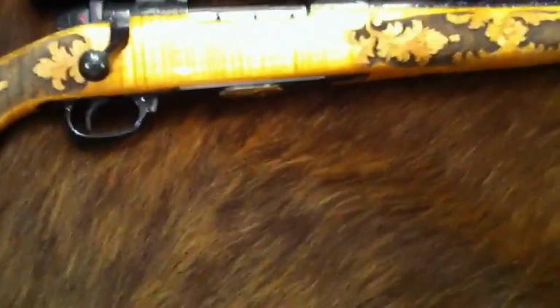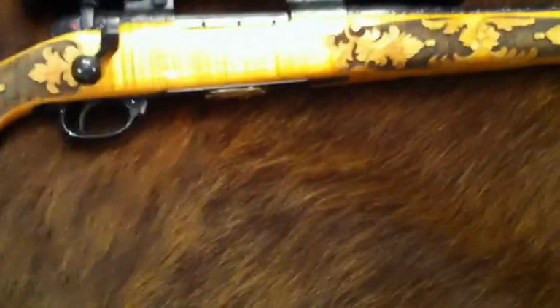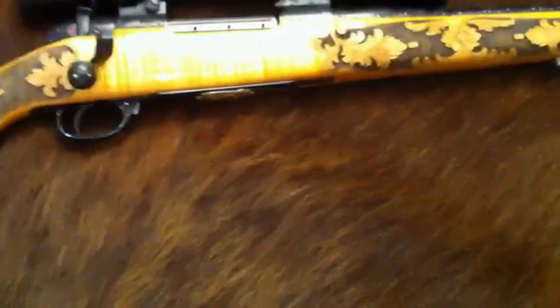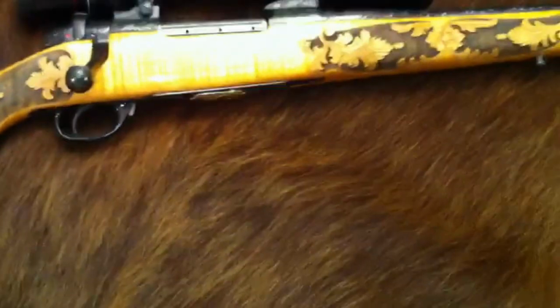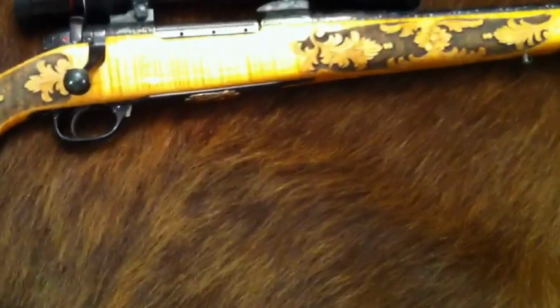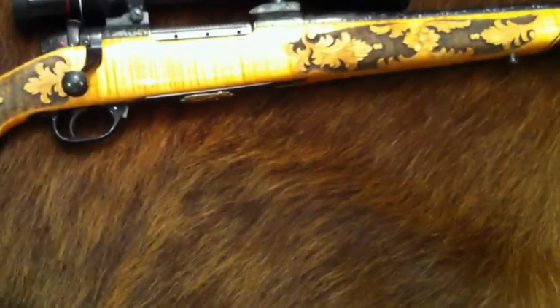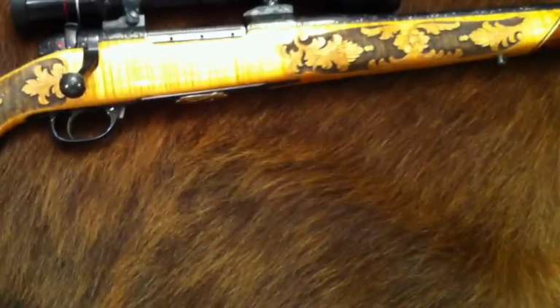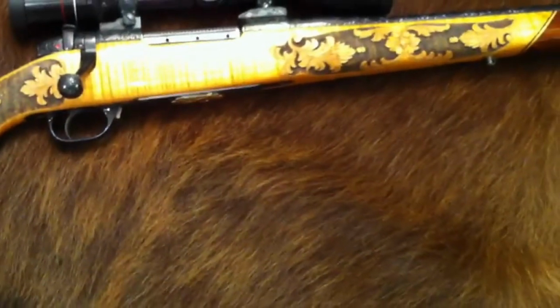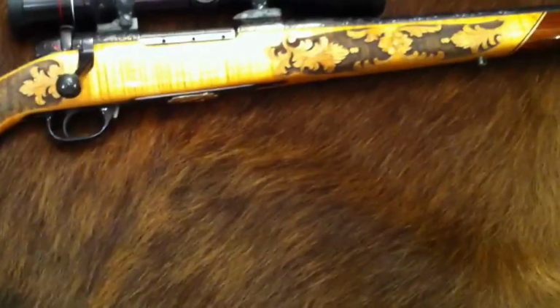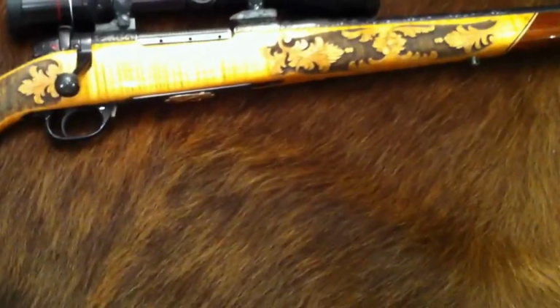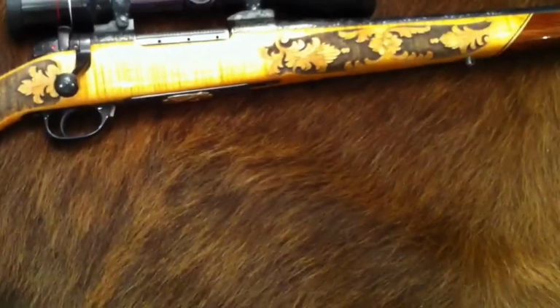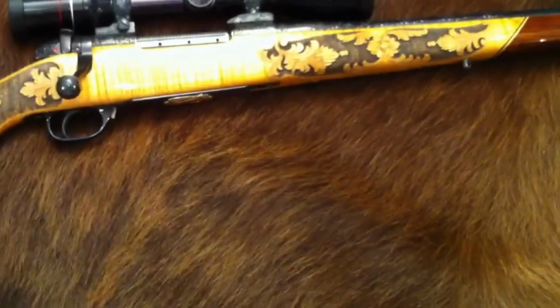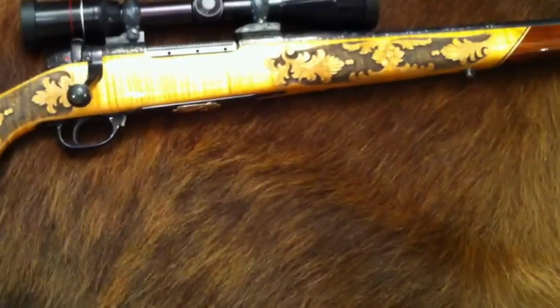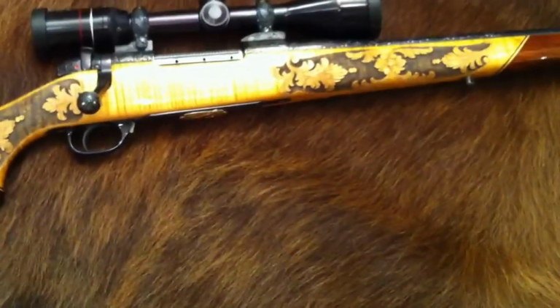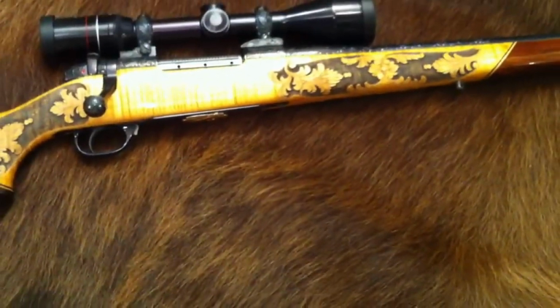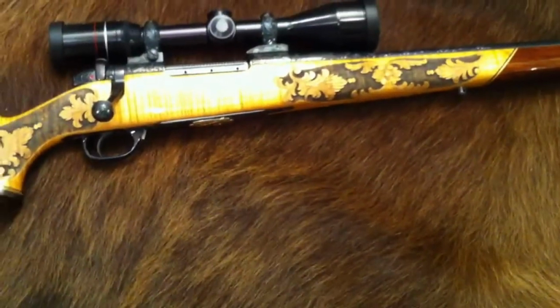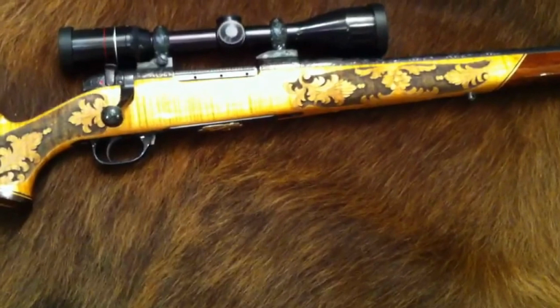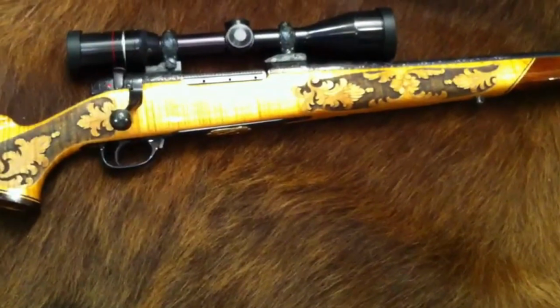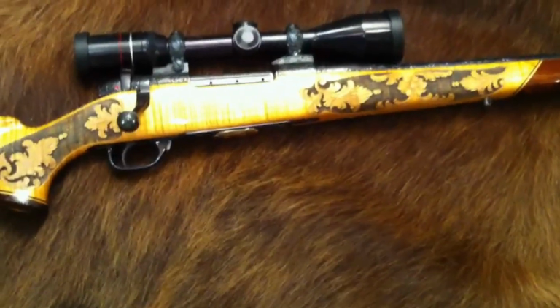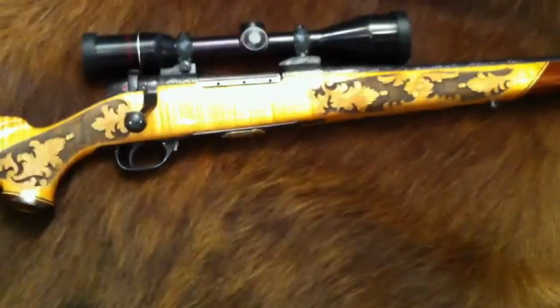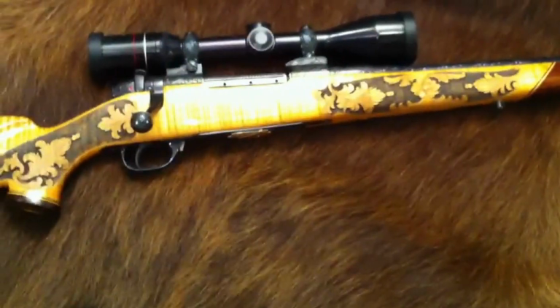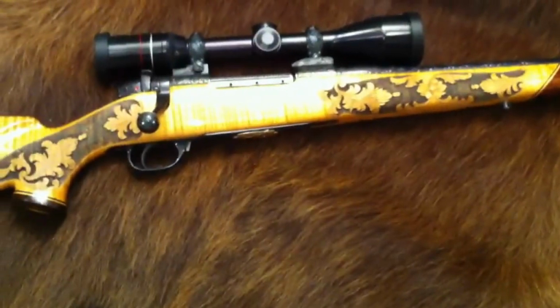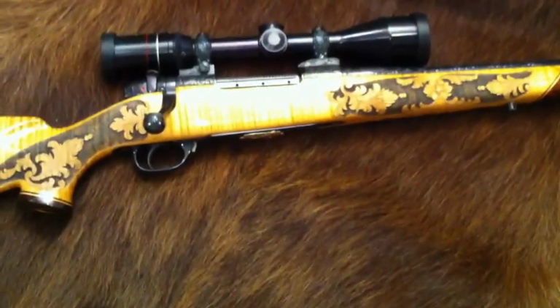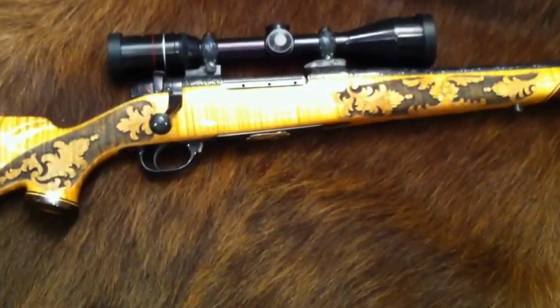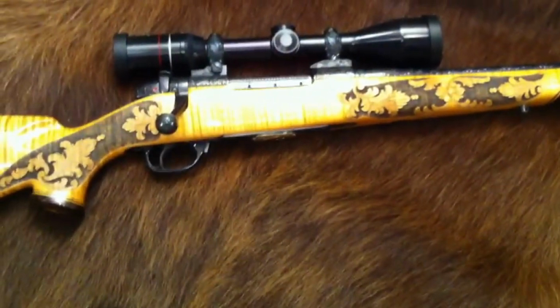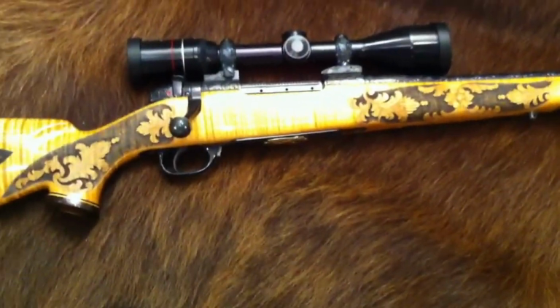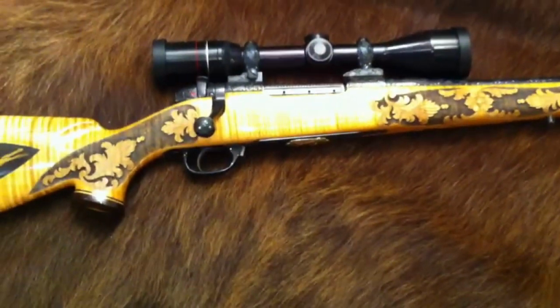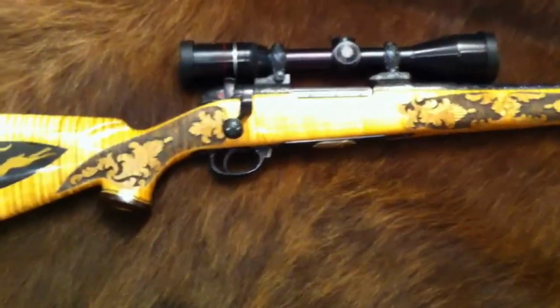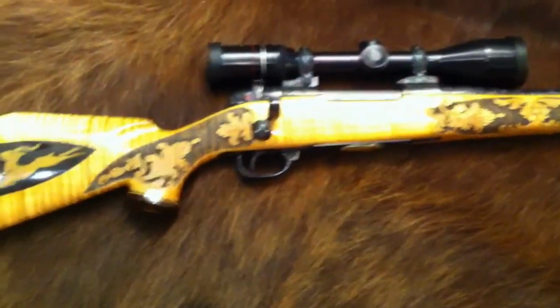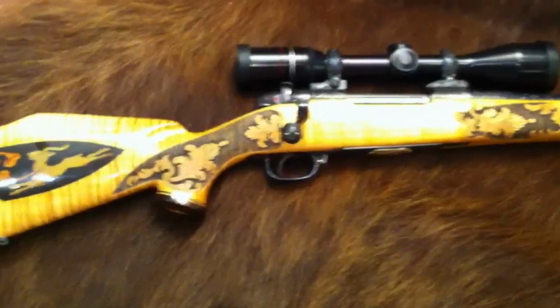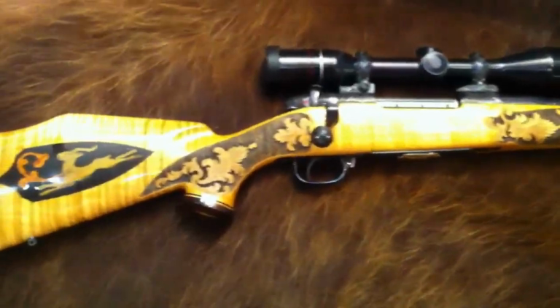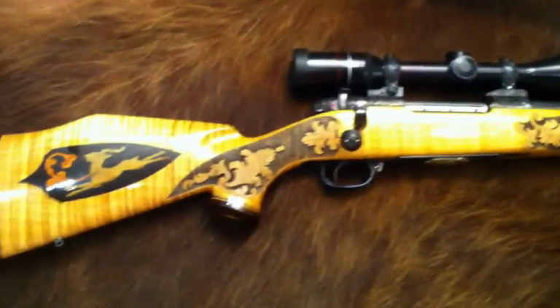This gun is probably about 22 years old, shot maybe four or five times. Beautiful gun.